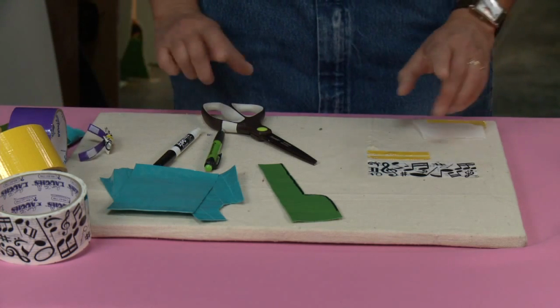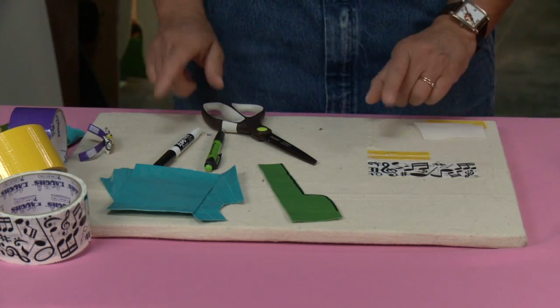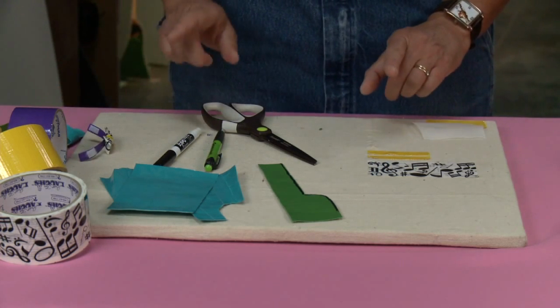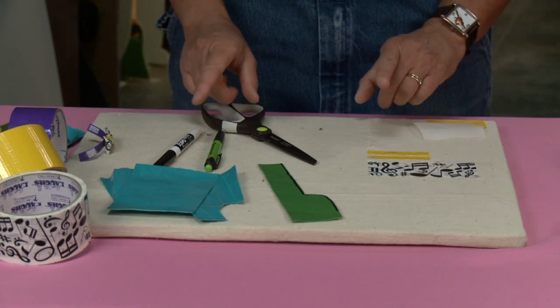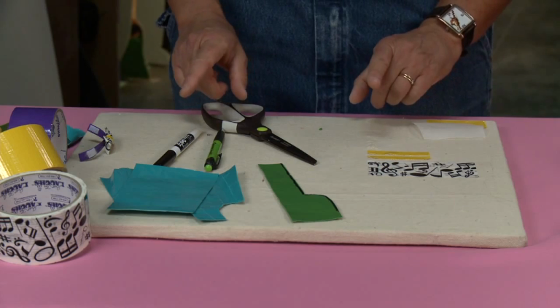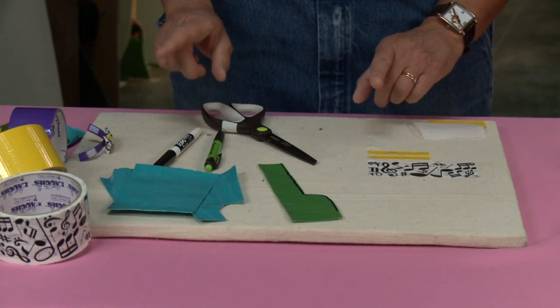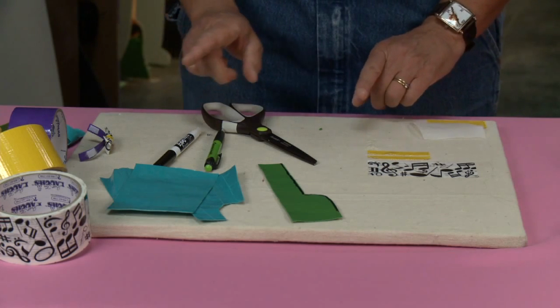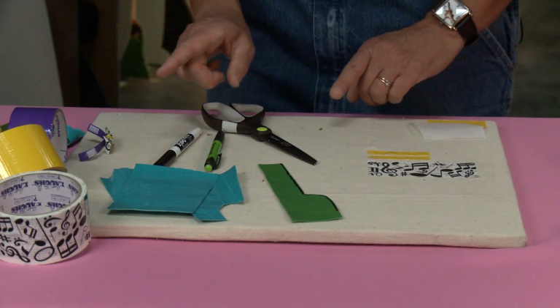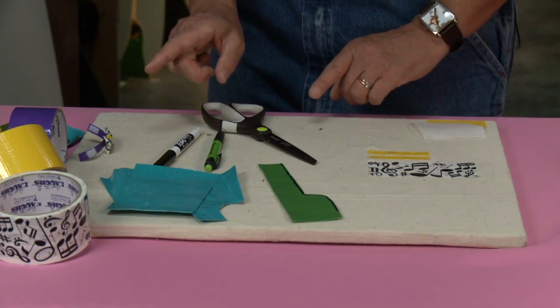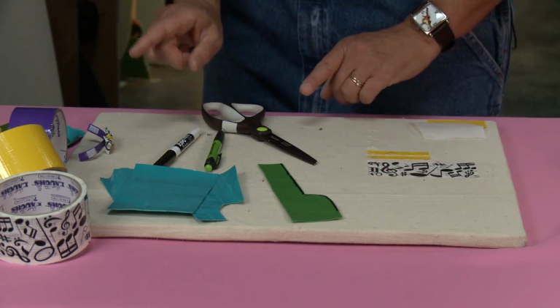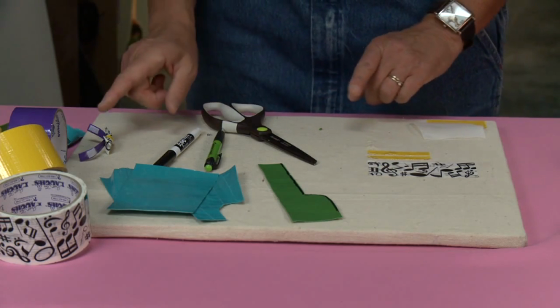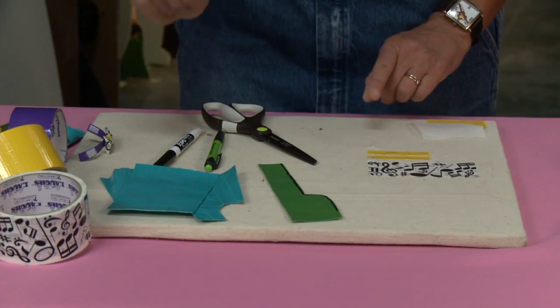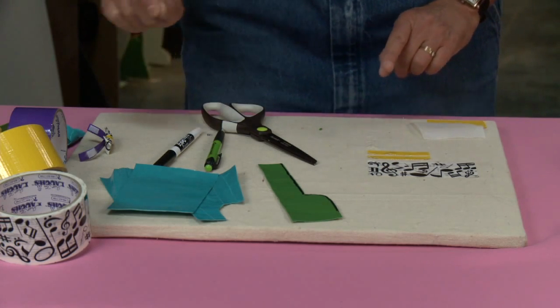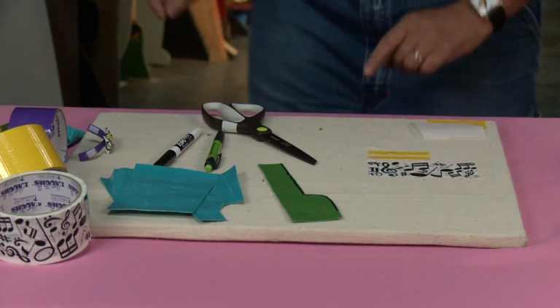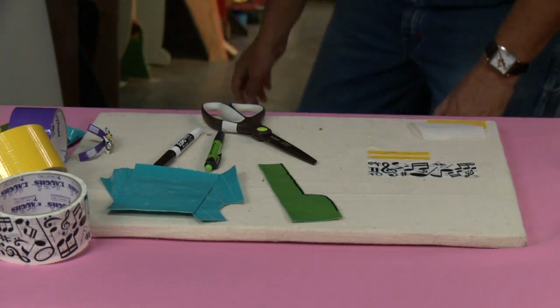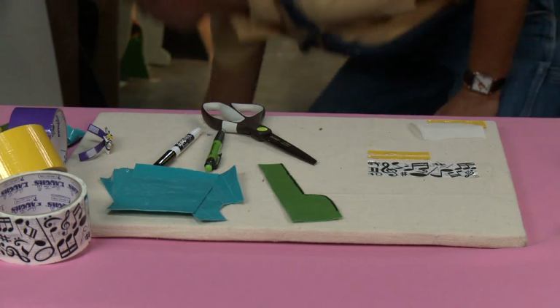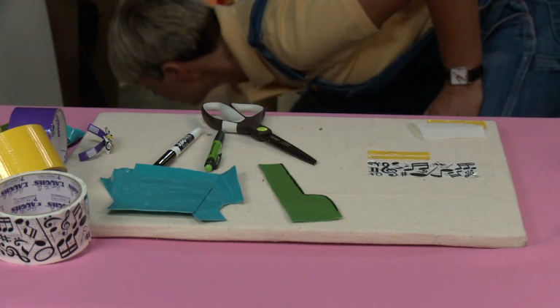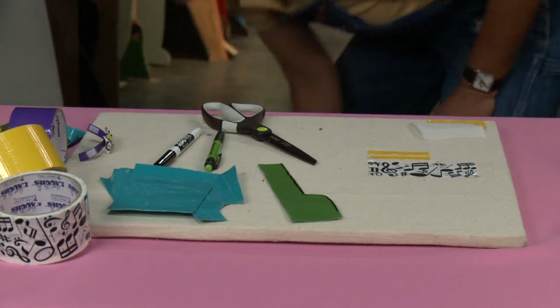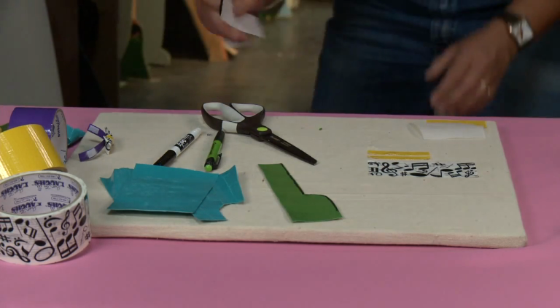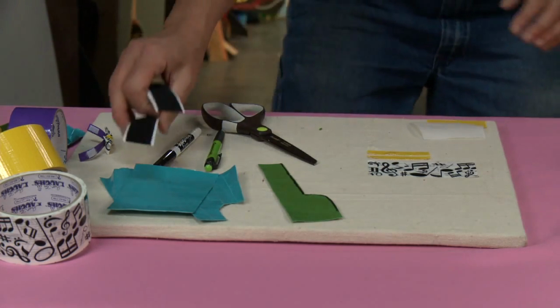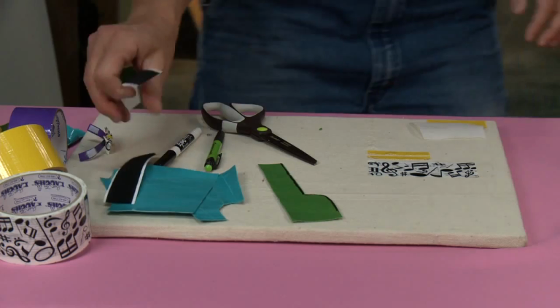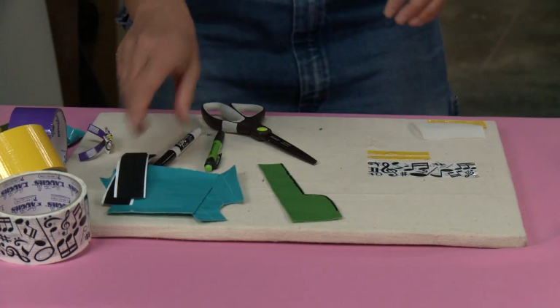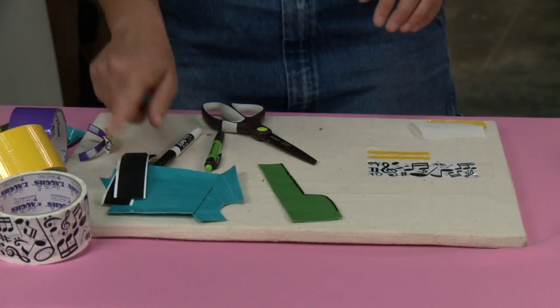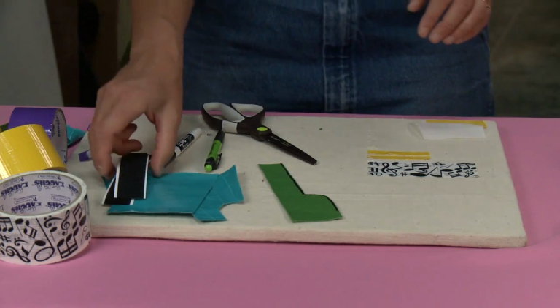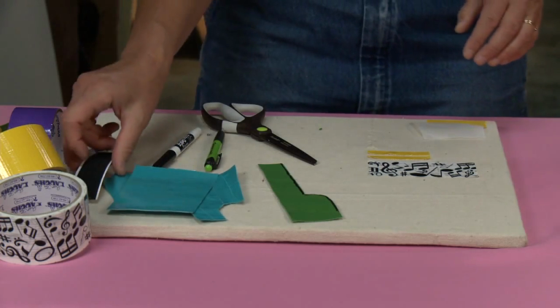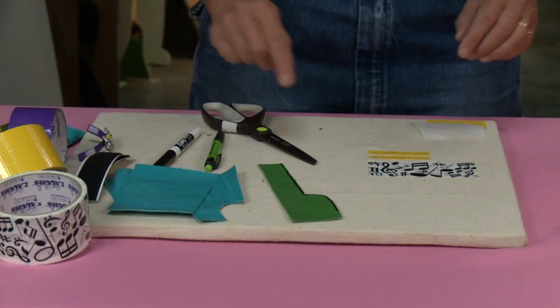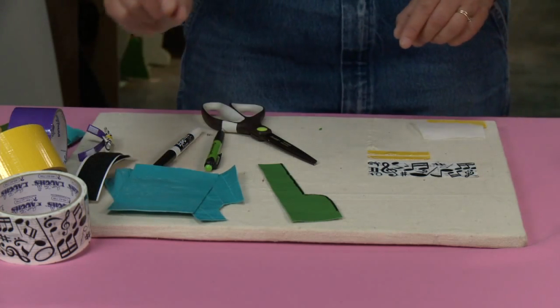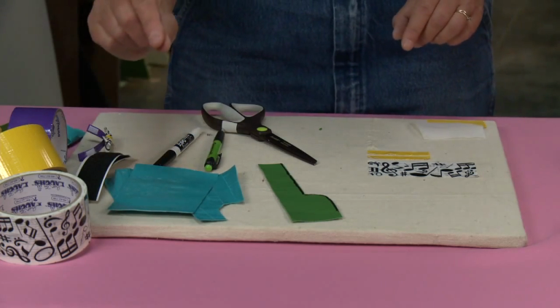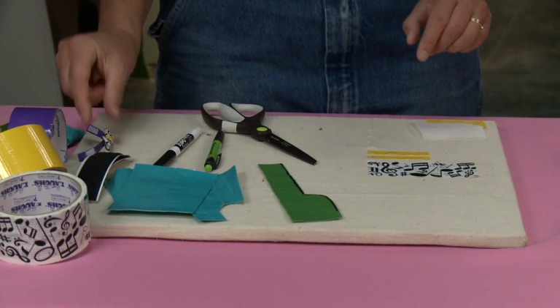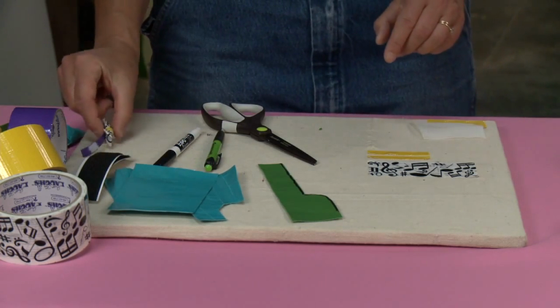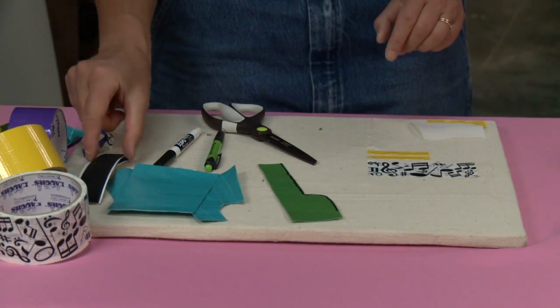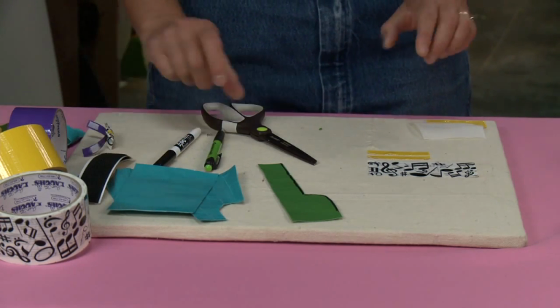I'm also gonna need a little velcro — you only need a tiny little bit of velcro.